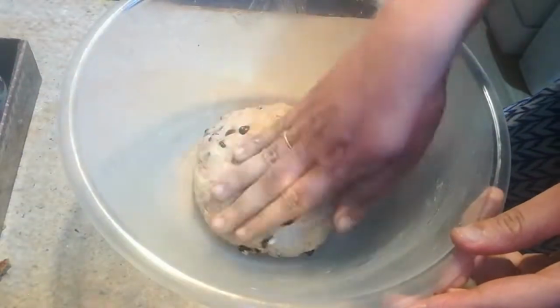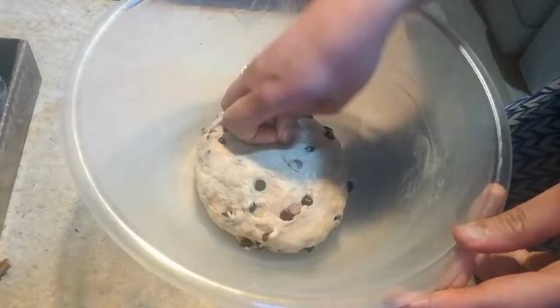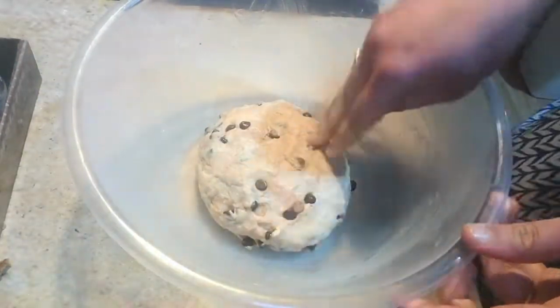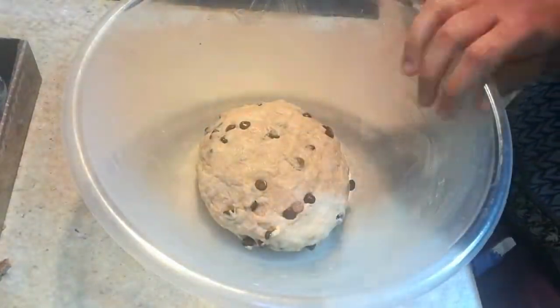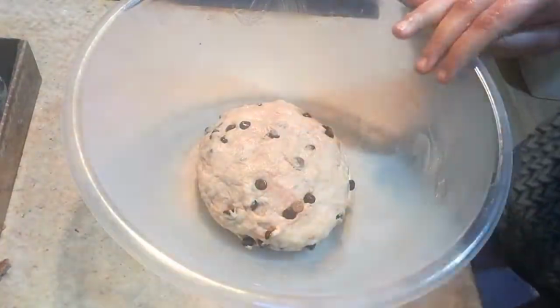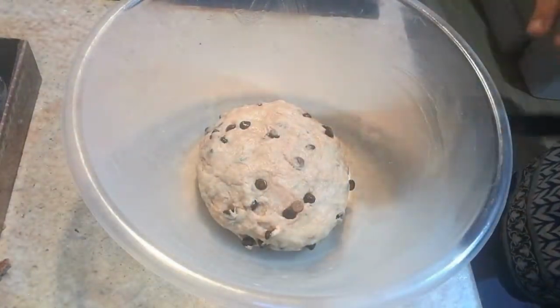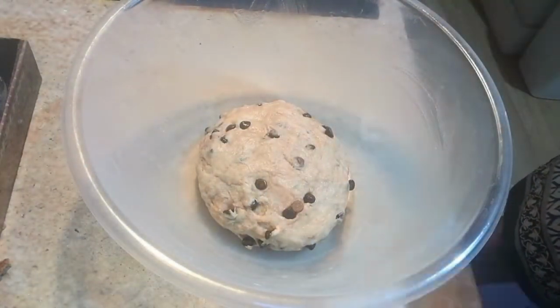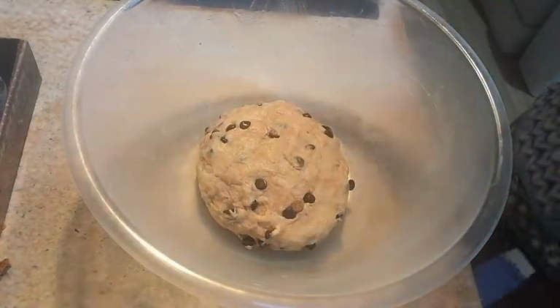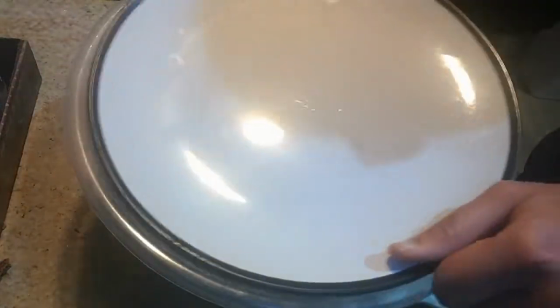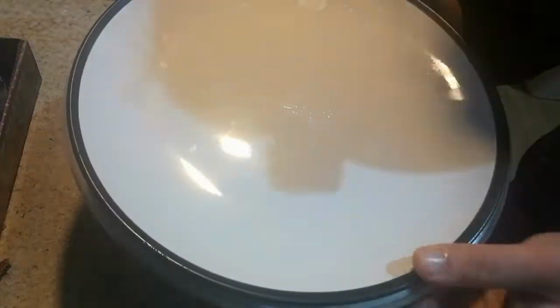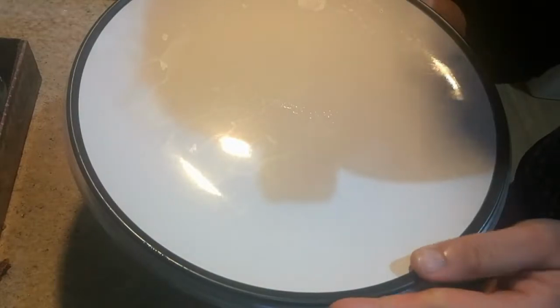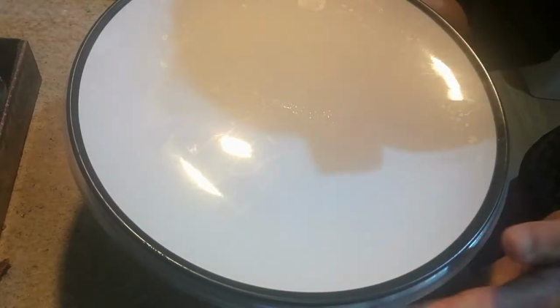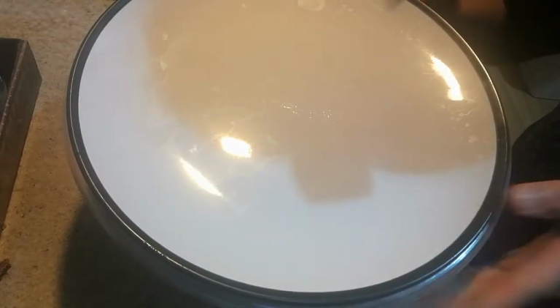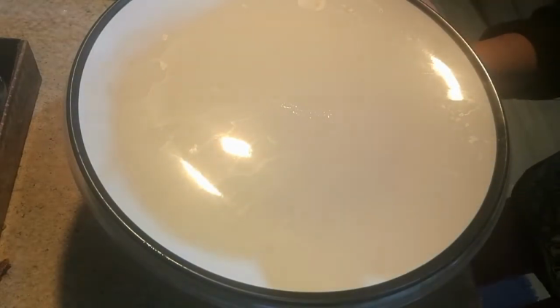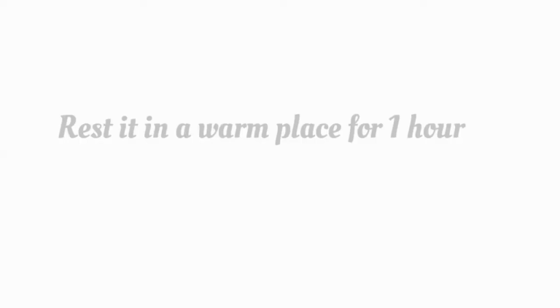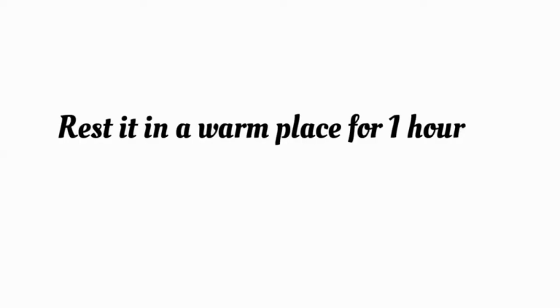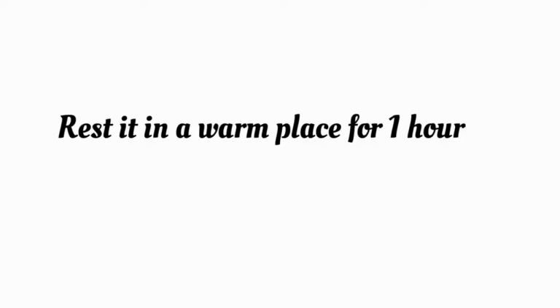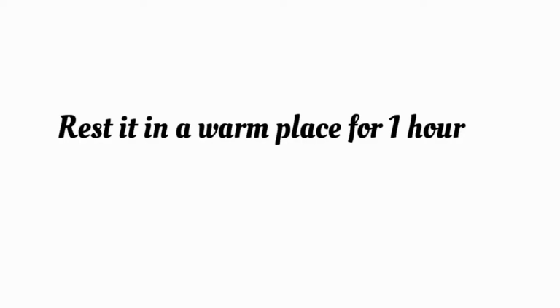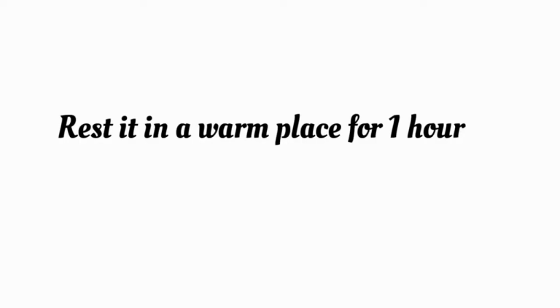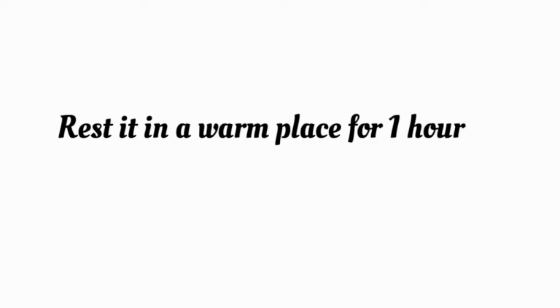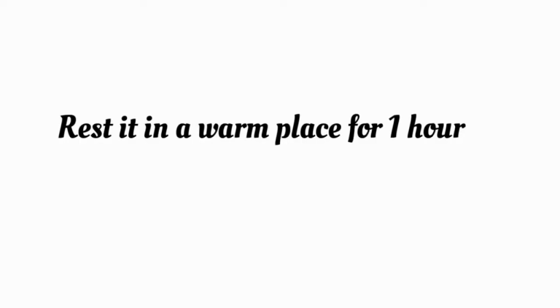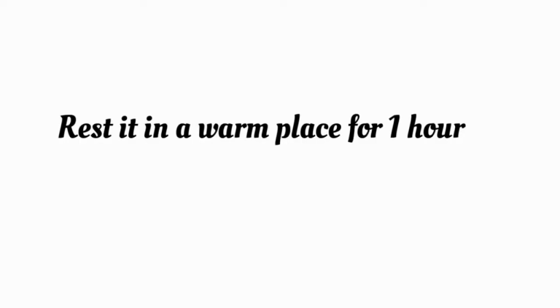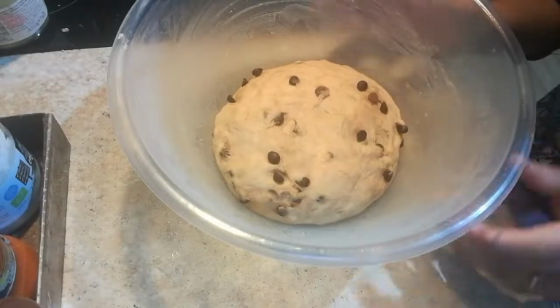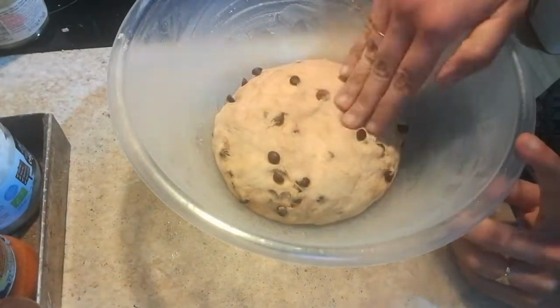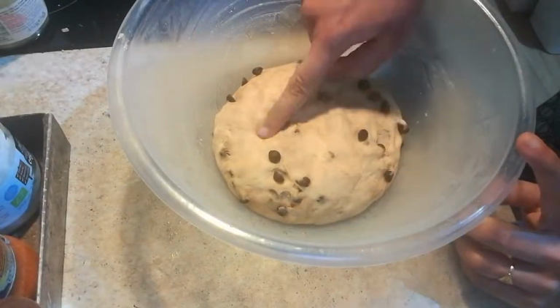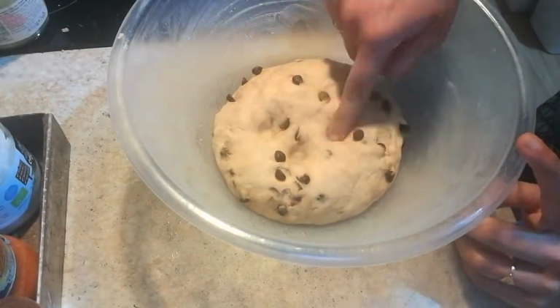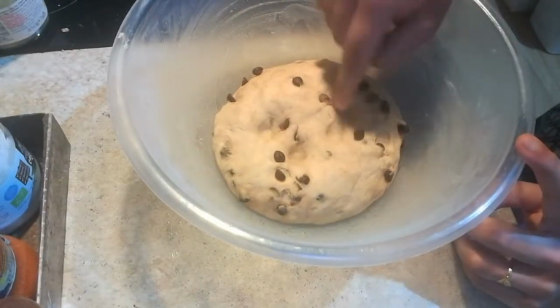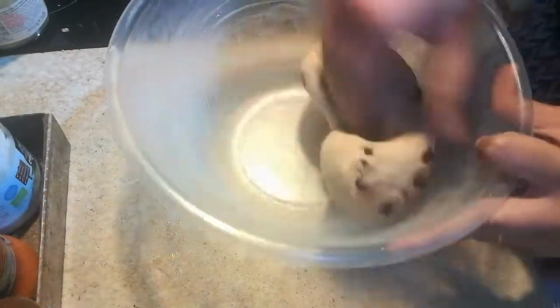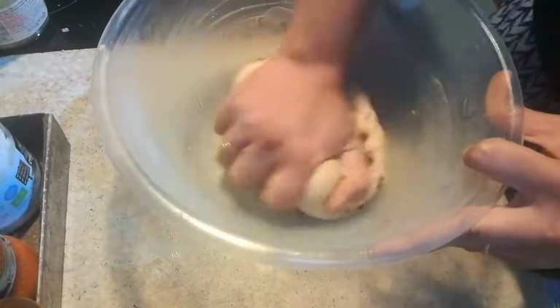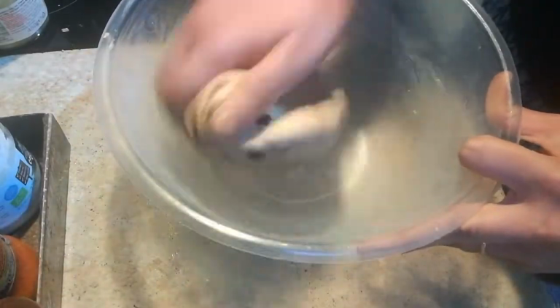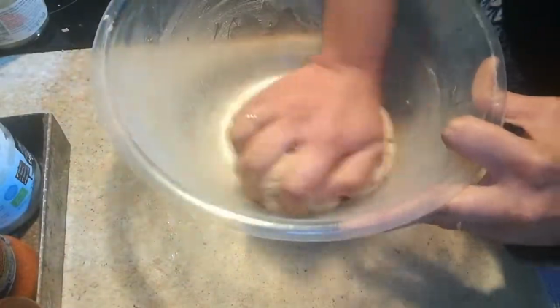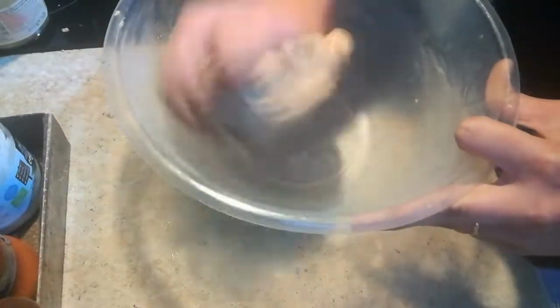You have to tuck it in like this and rest it for around one hour. The dough will rise up within one hour. The dough has now been raised and it is very soft.